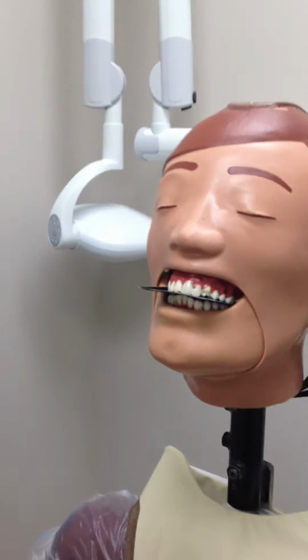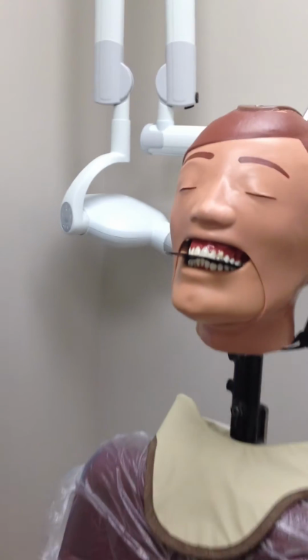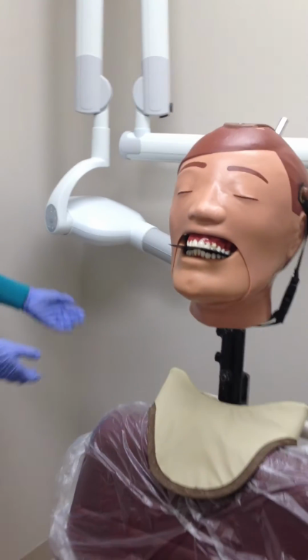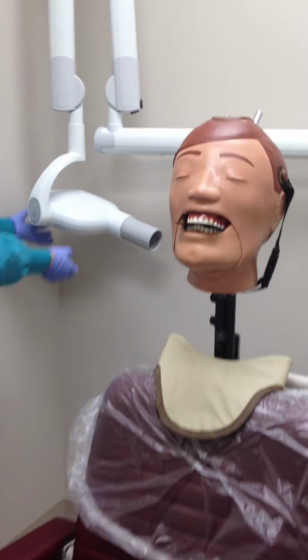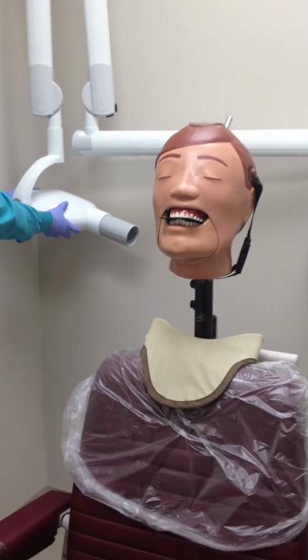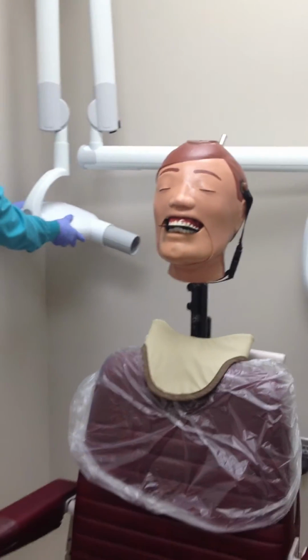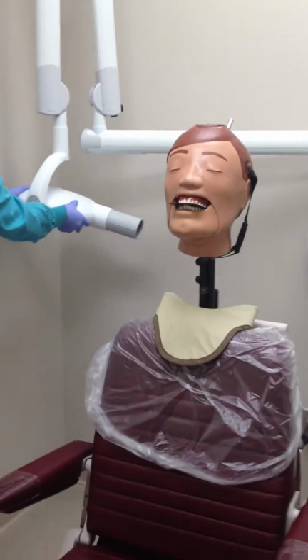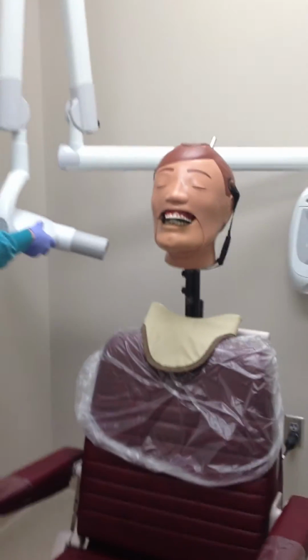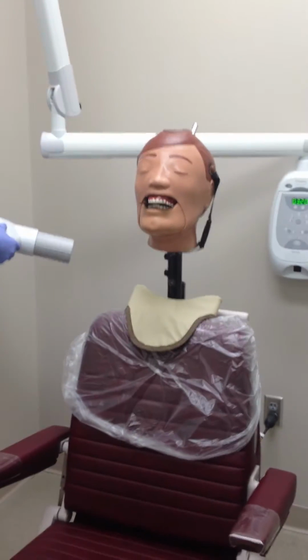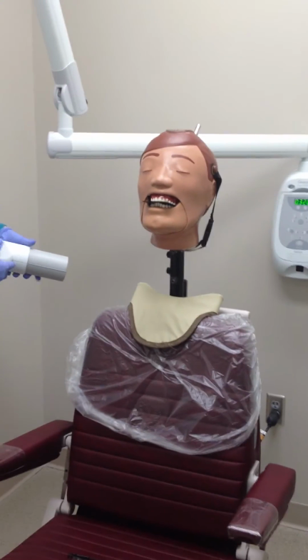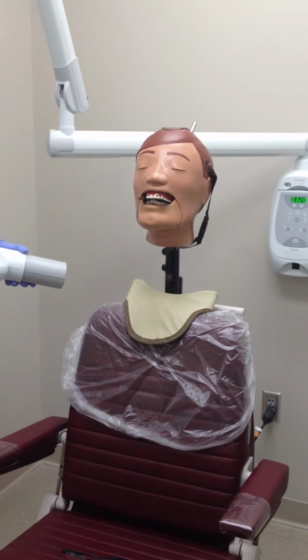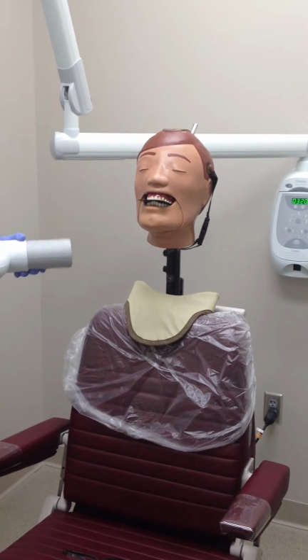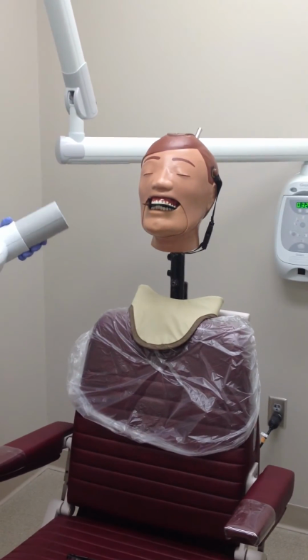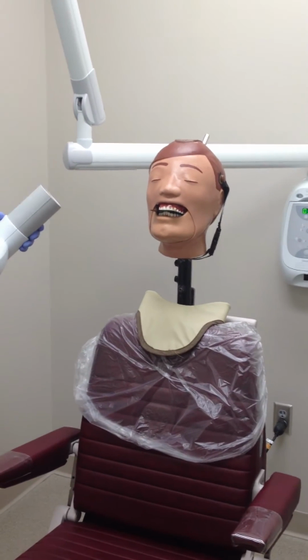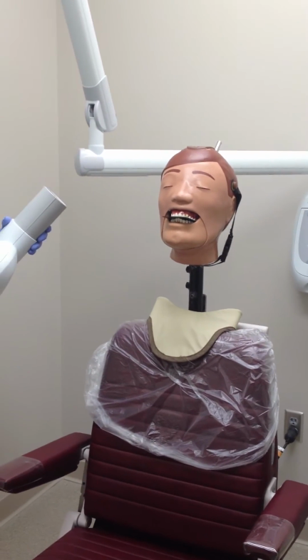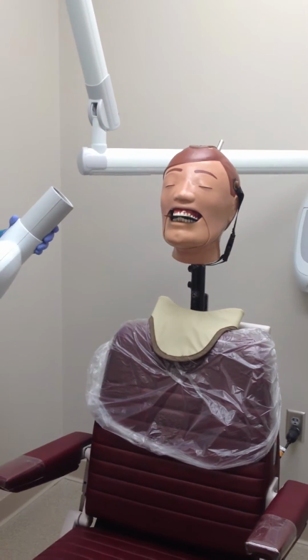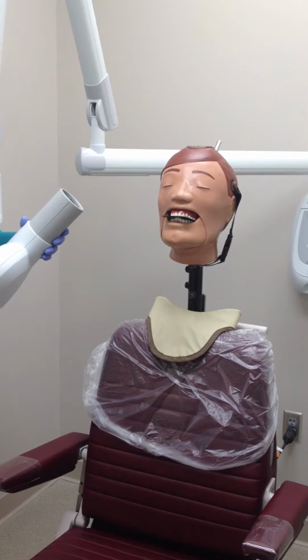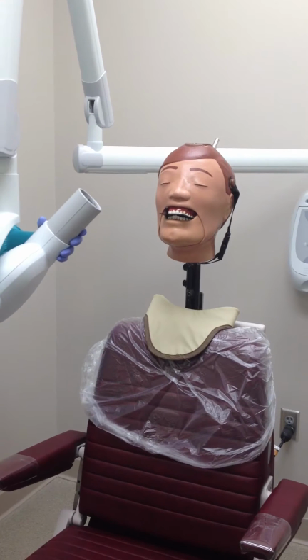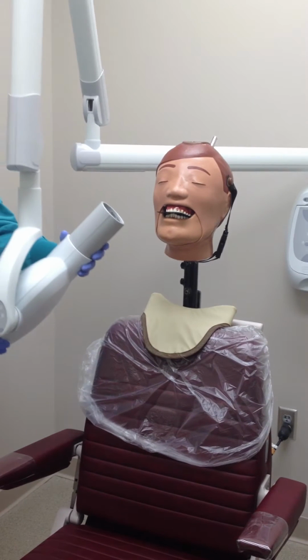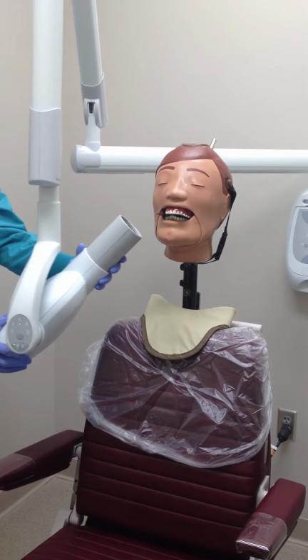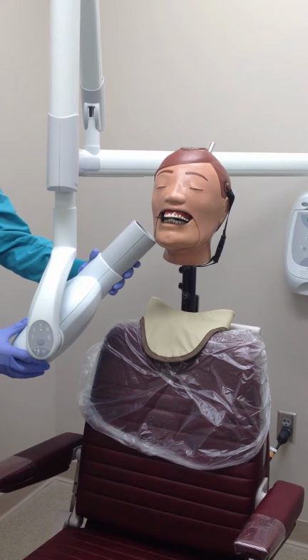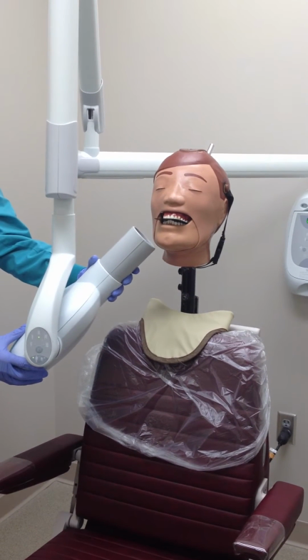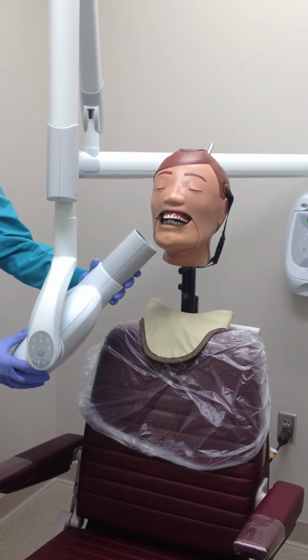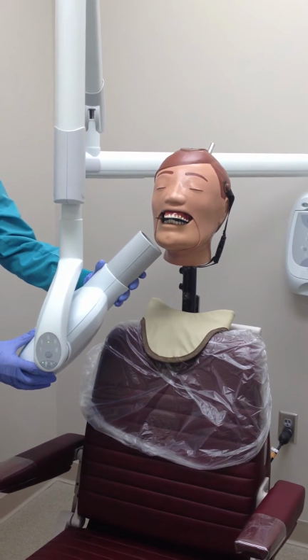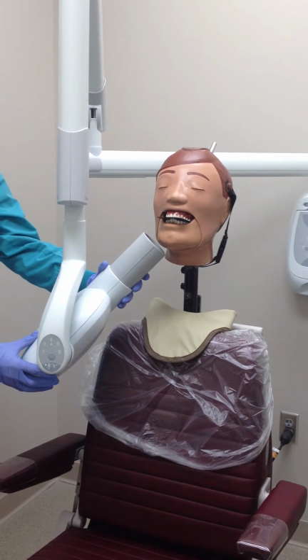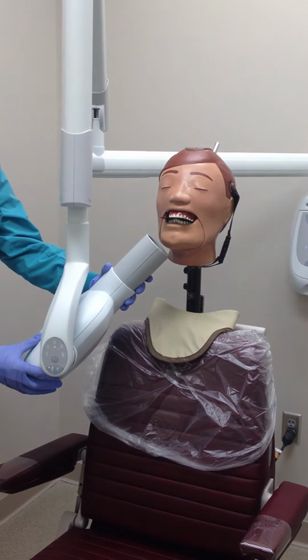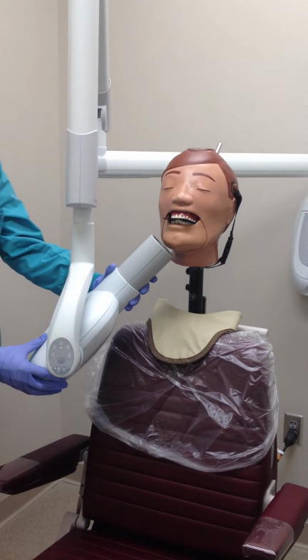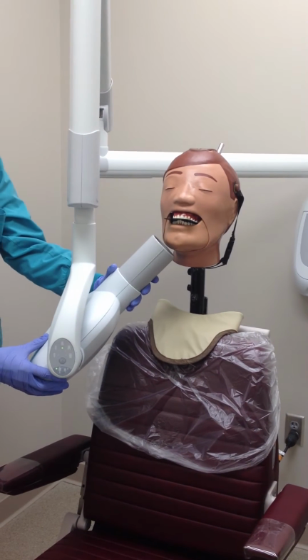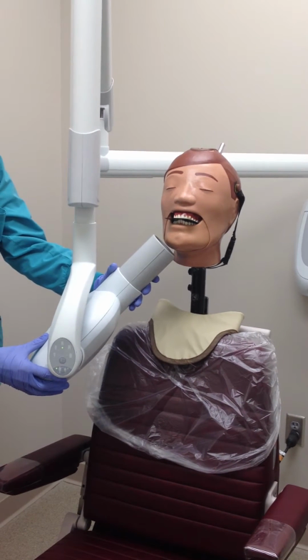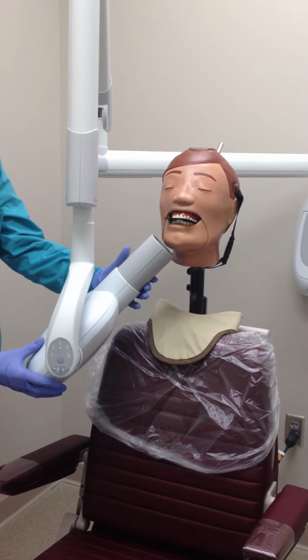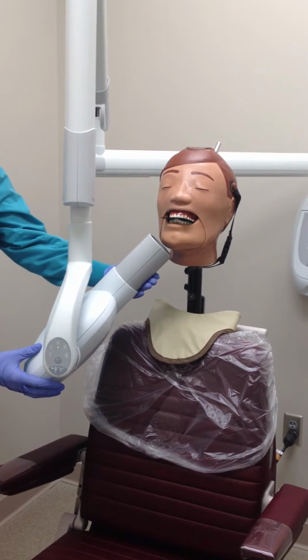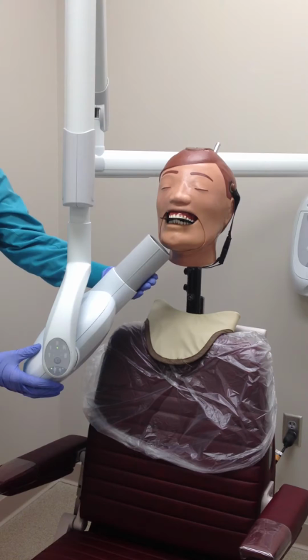The central ray is then aimed with a vertical angle of negative 50 degrees through the center of interest, normally the molar or premolar region. The PID is positioned with a horizontal angle of about 90 degrees.